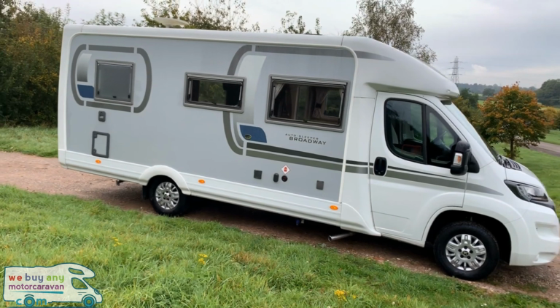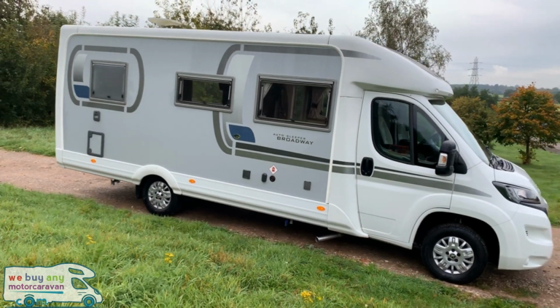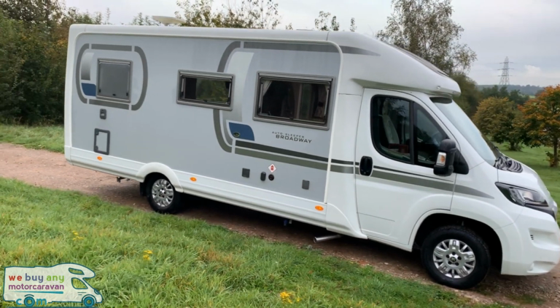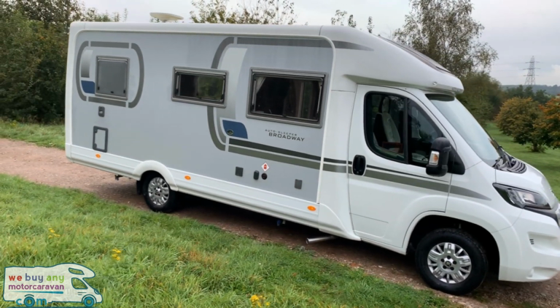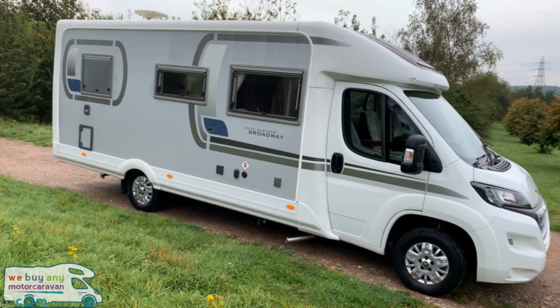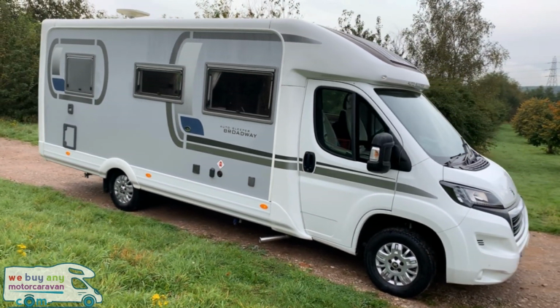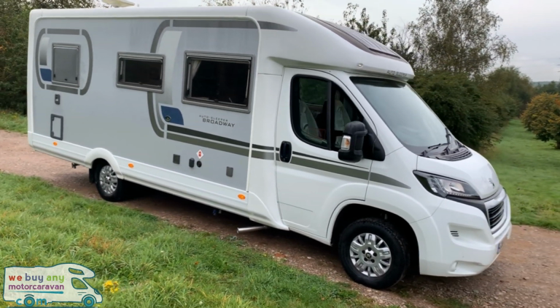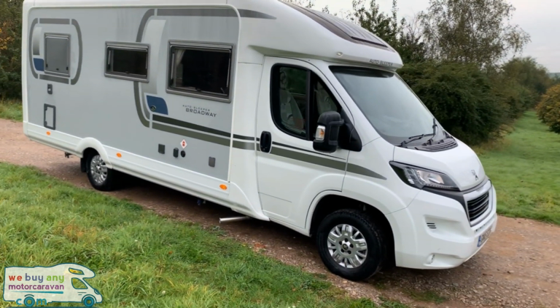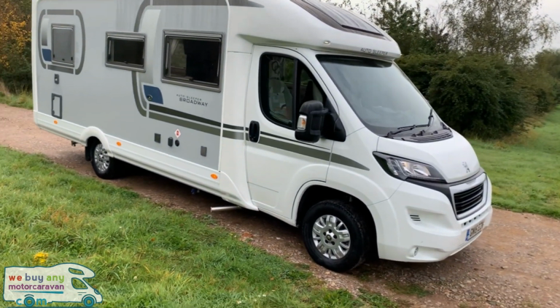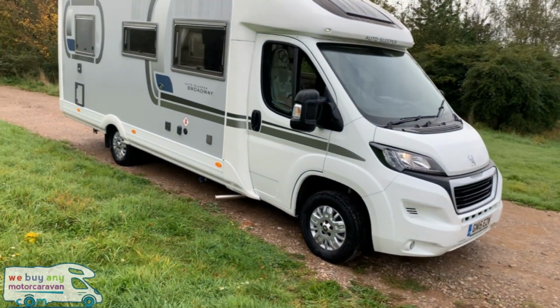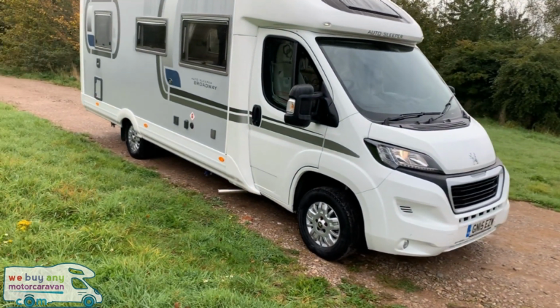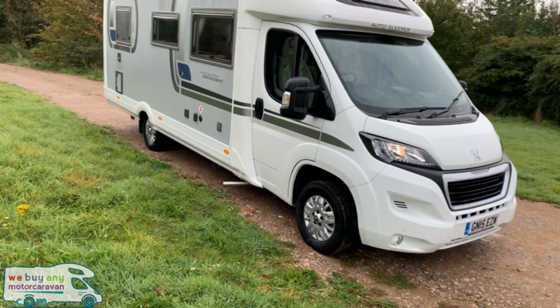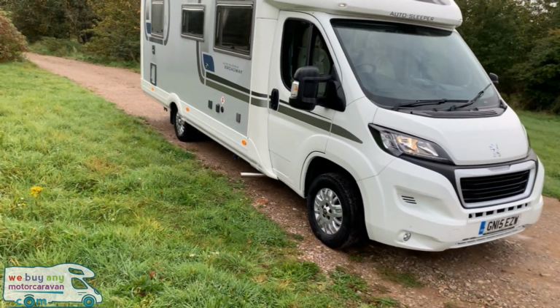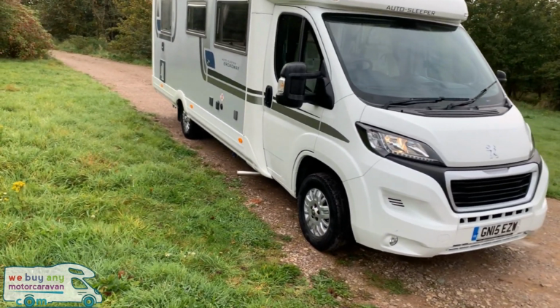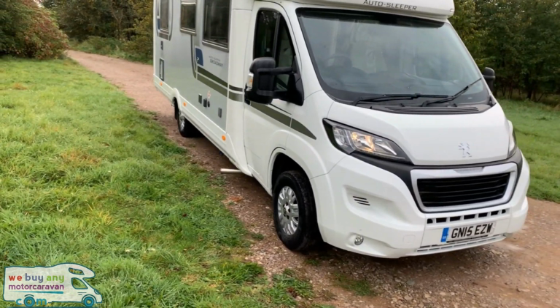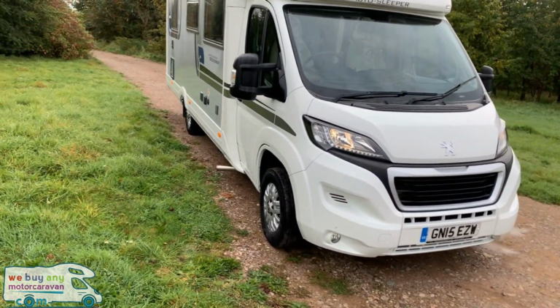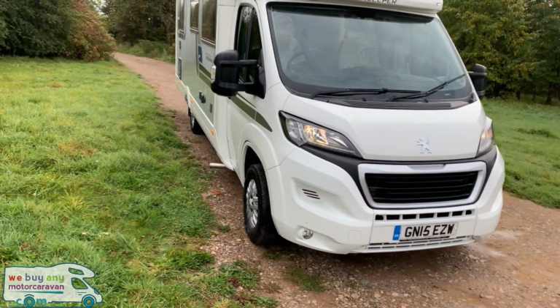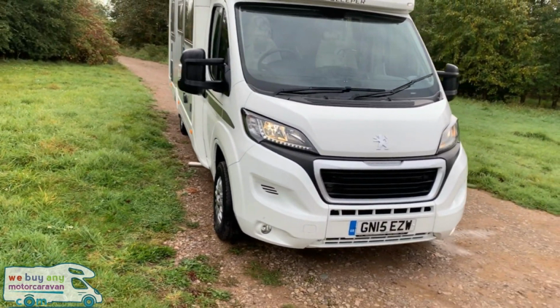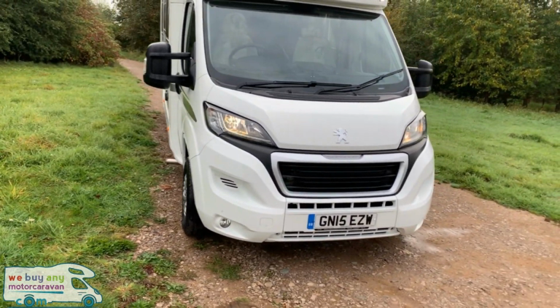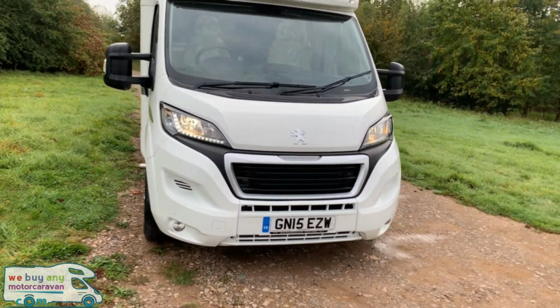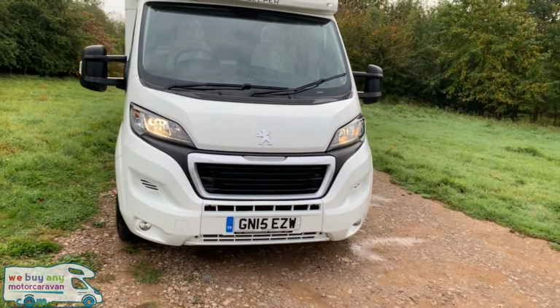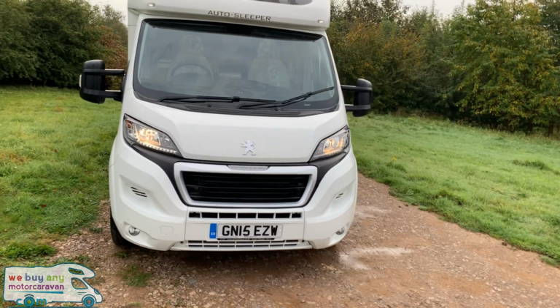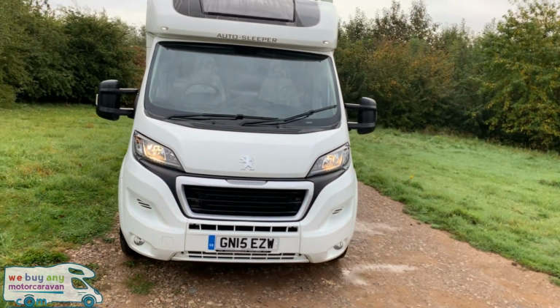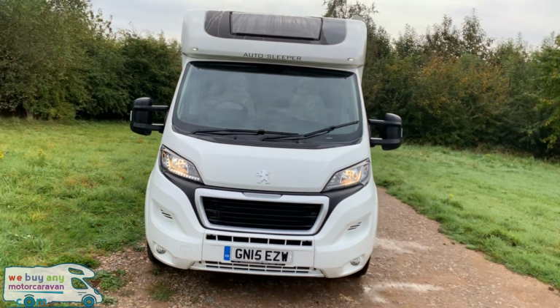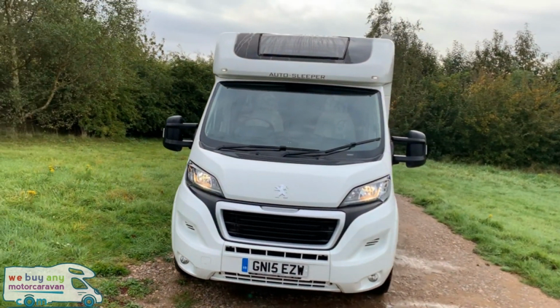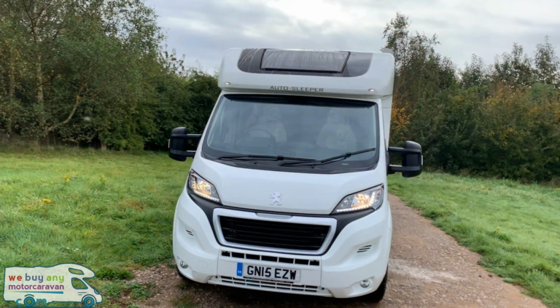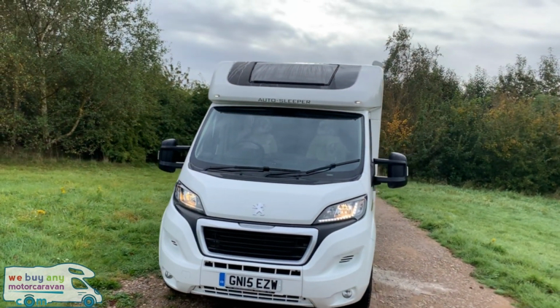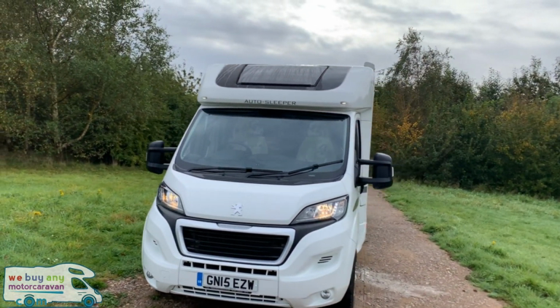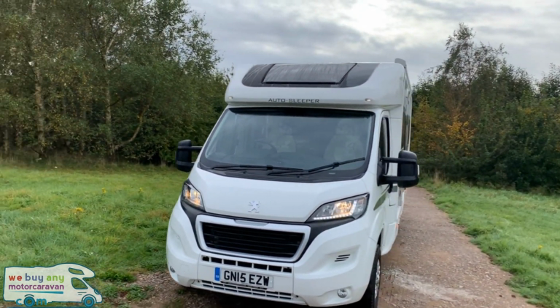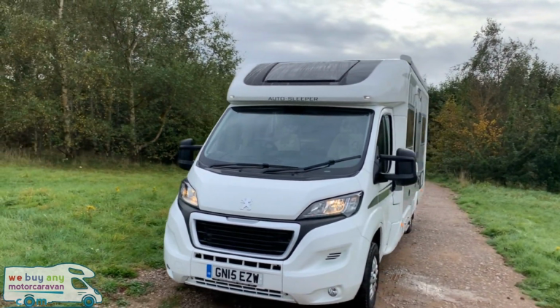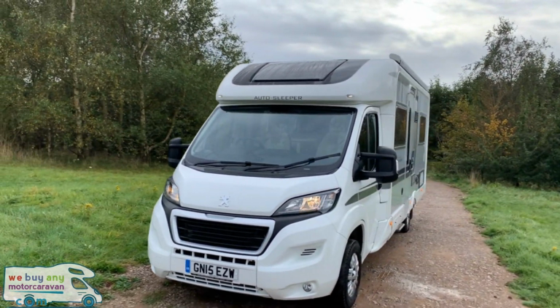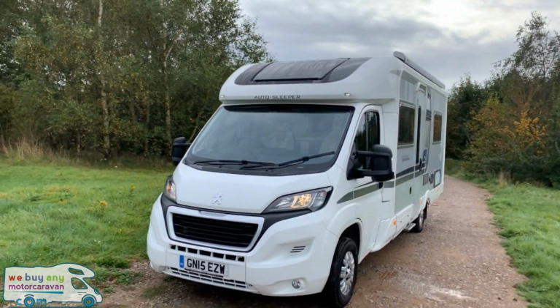At the front it does have the daytime LED running lights. It is built on the Peugeot Boxer 2.2 HDI engine with 130 brake horsepower and is a very nicely specced motorhome.